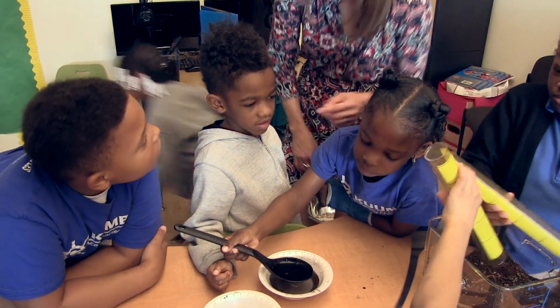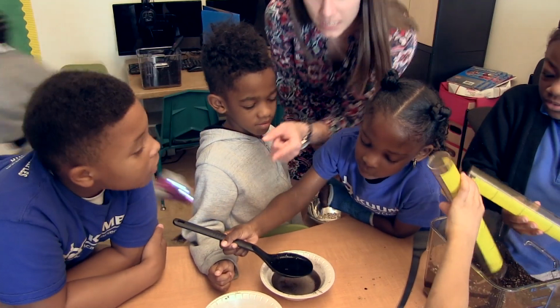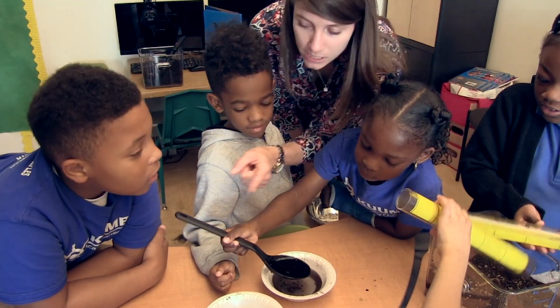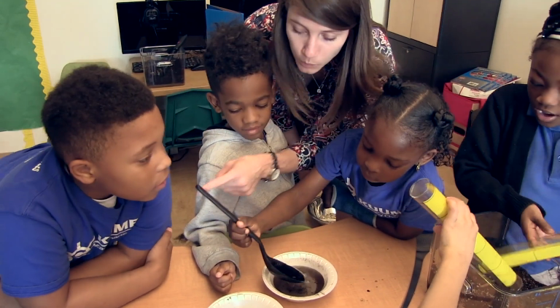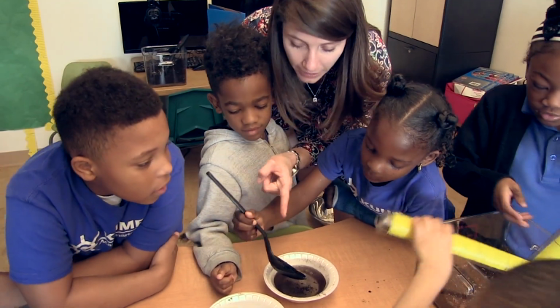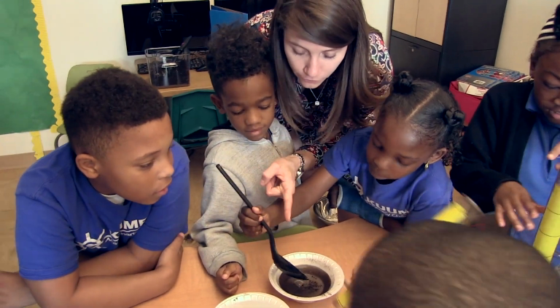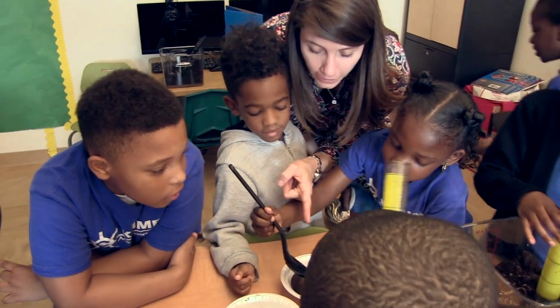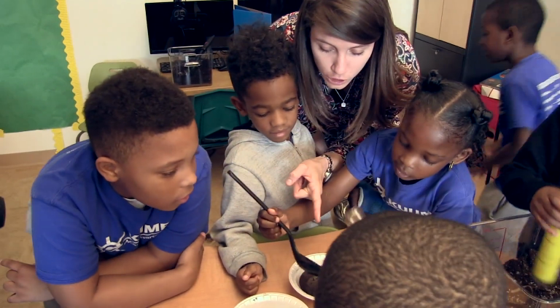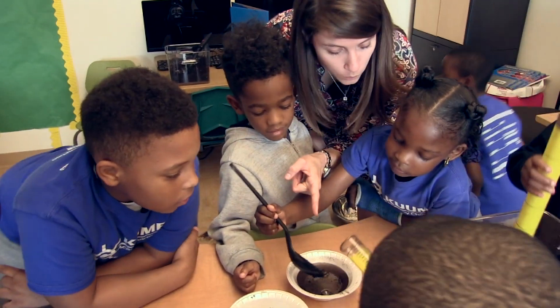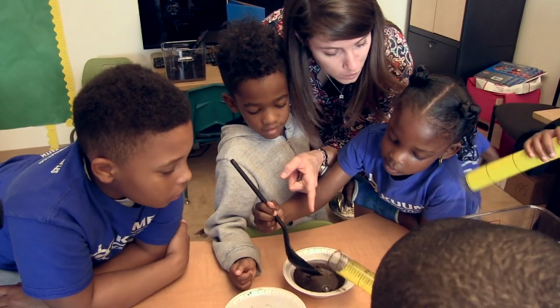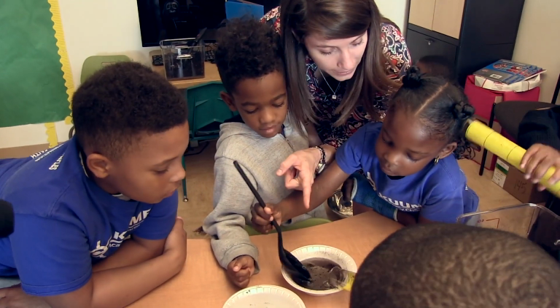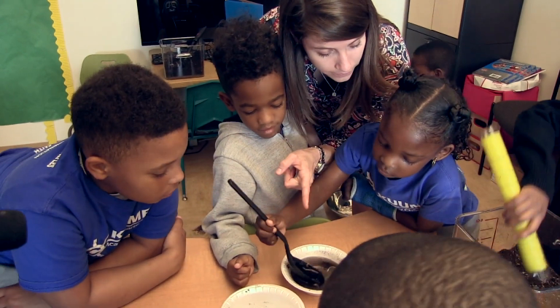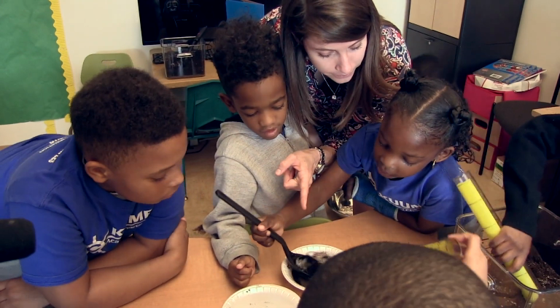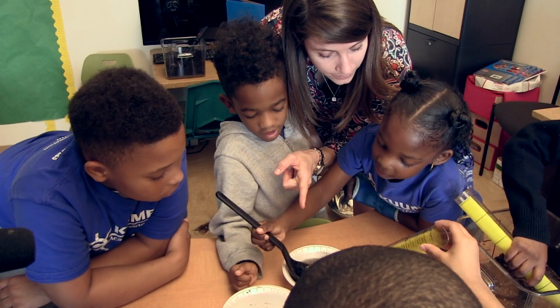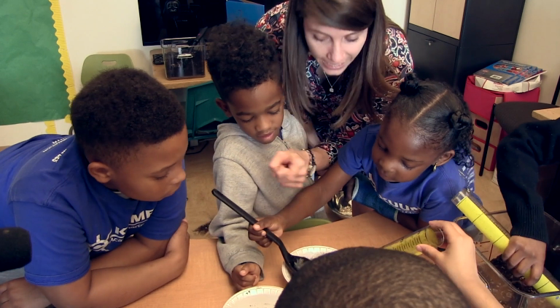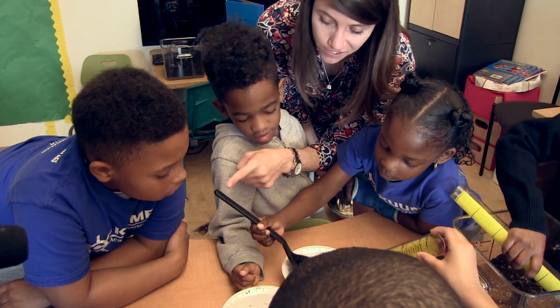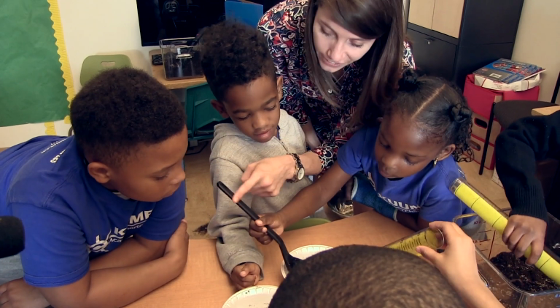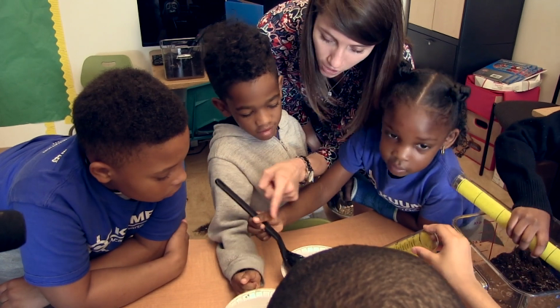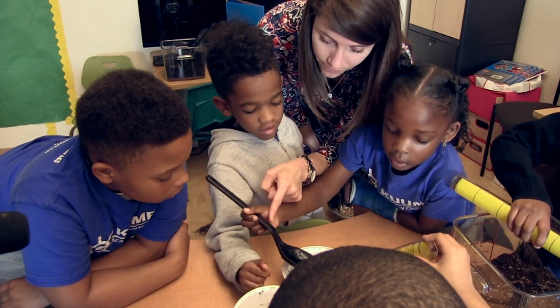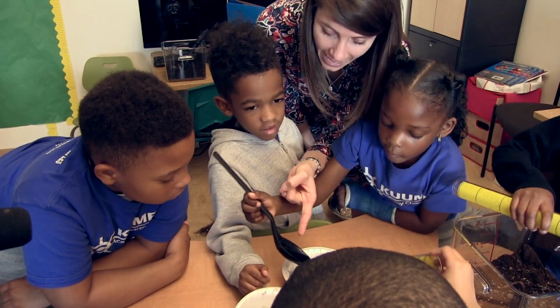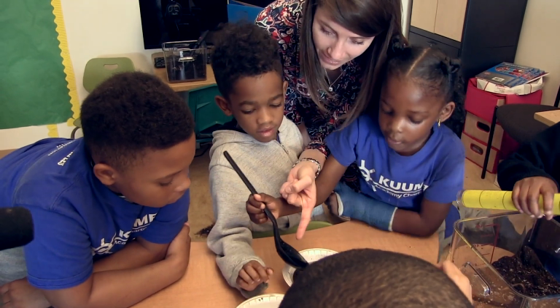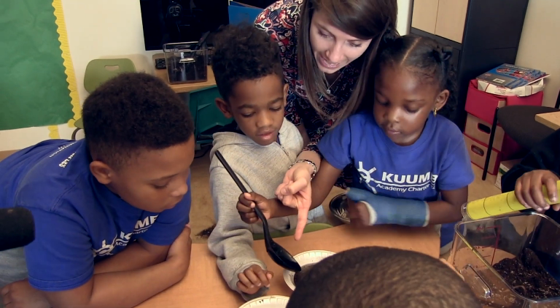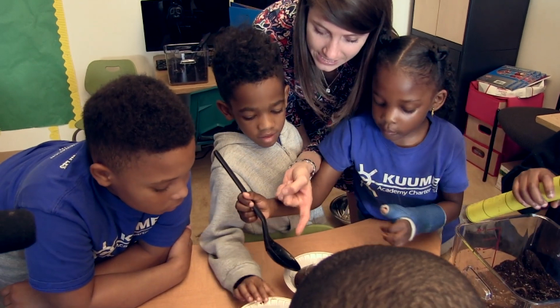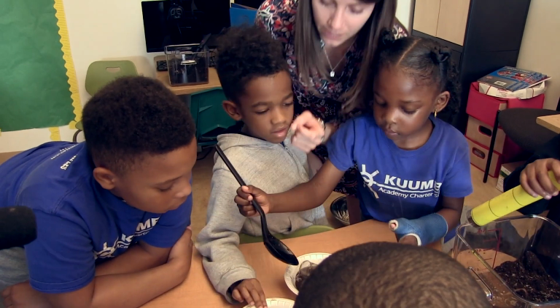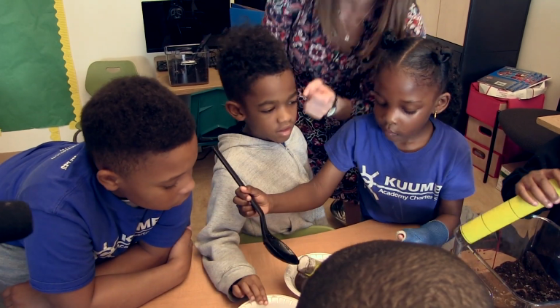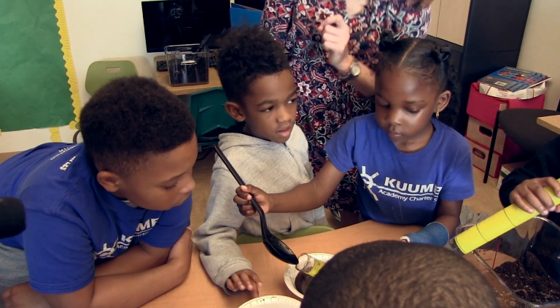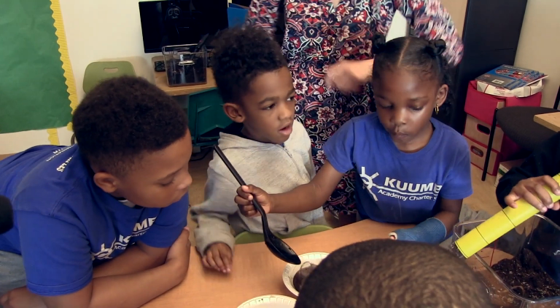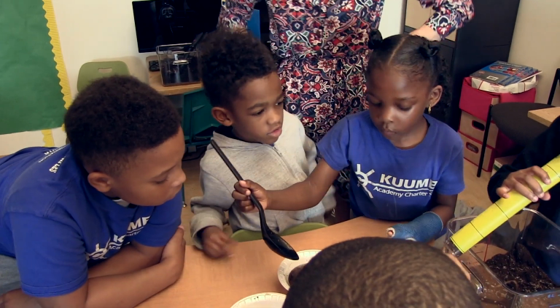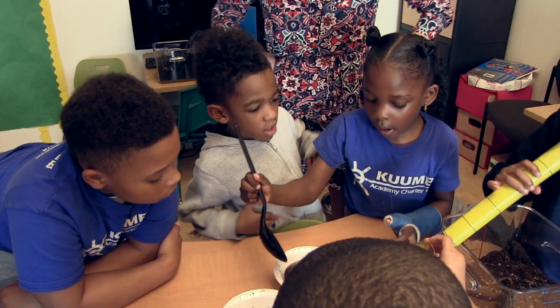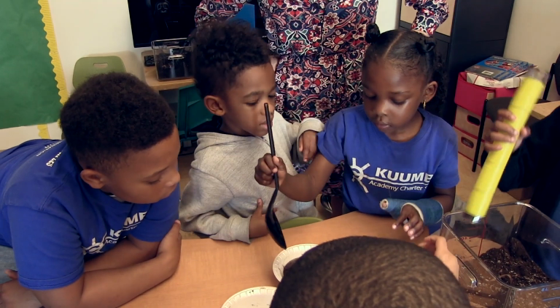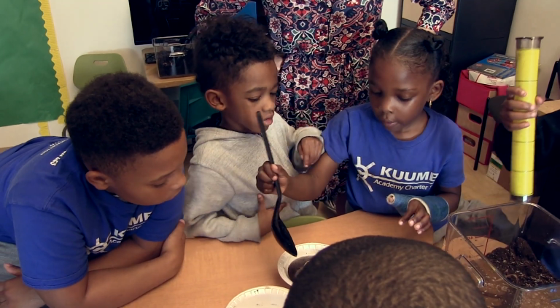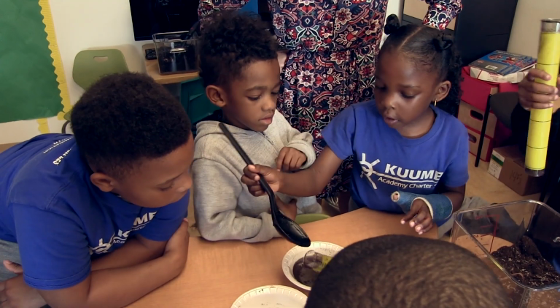Doesn't this spoon kind of look like the spoonbill's beak? Yes. It's very long and flat and it has its handle. I want to try it too.